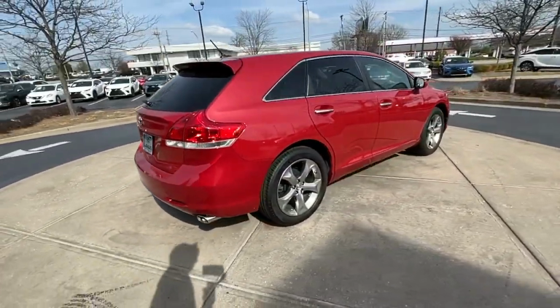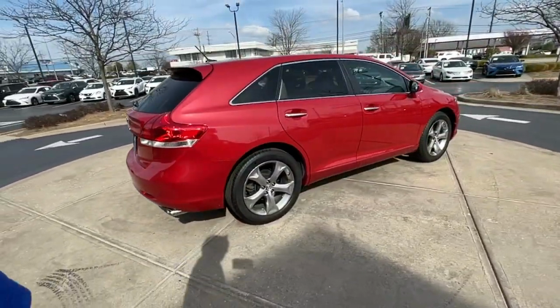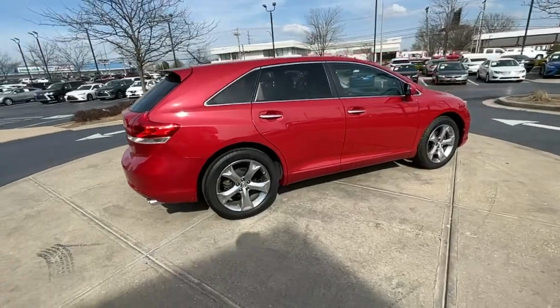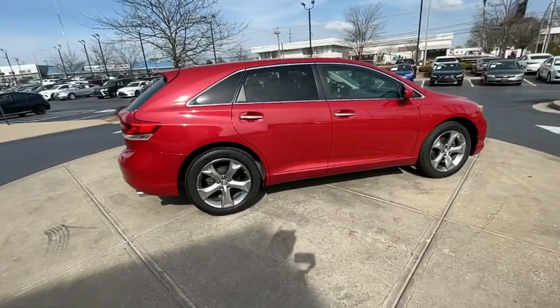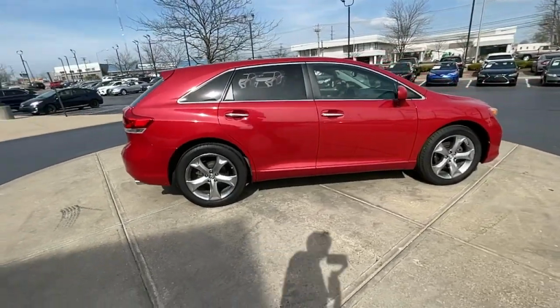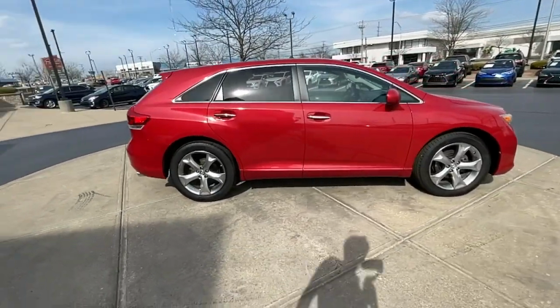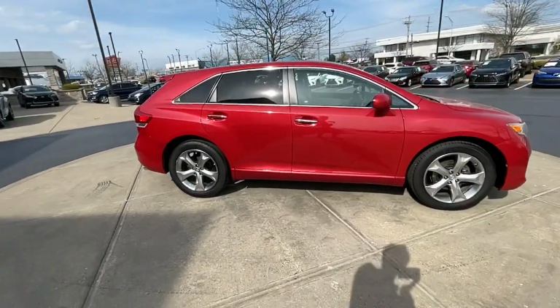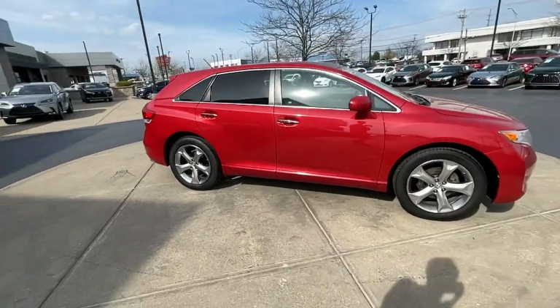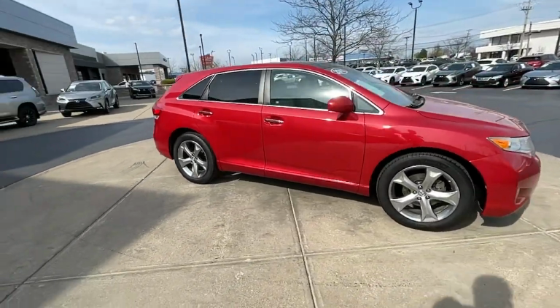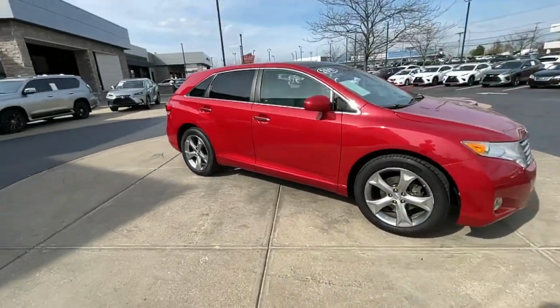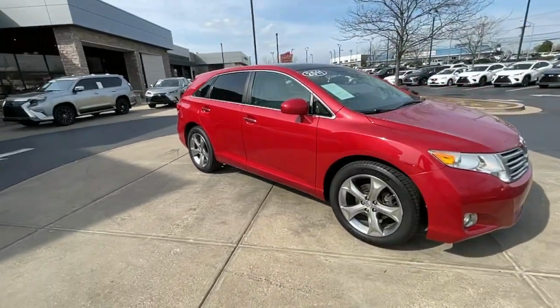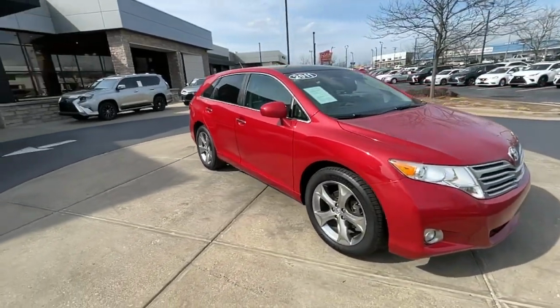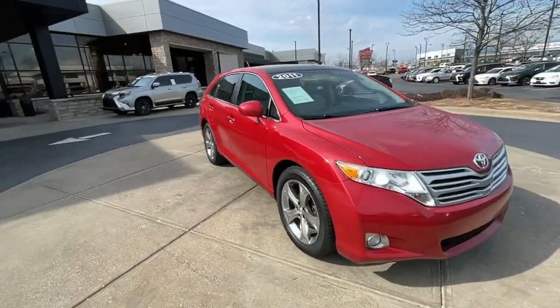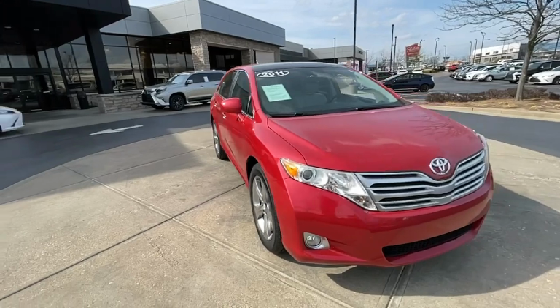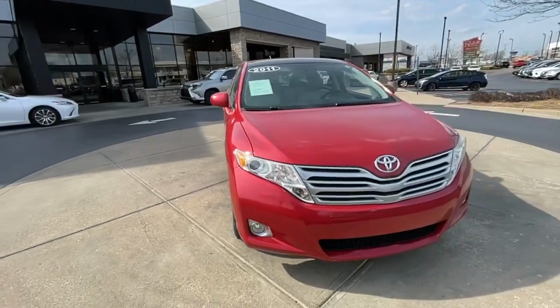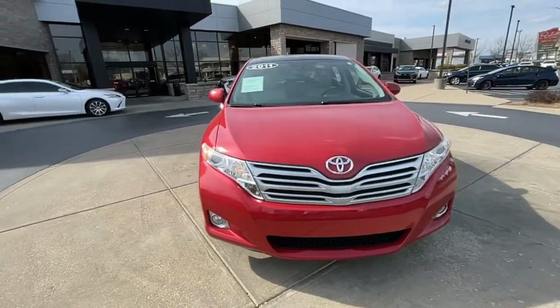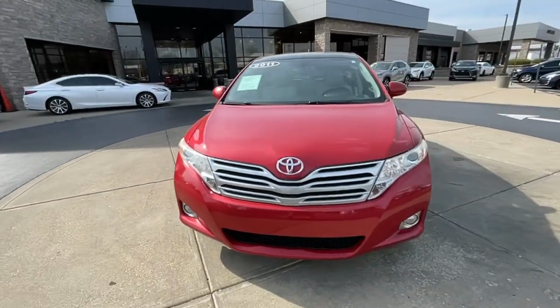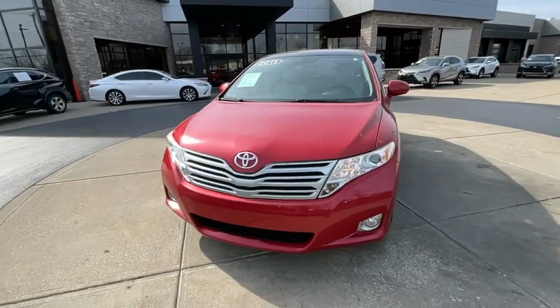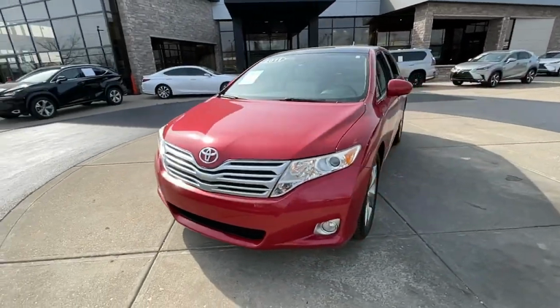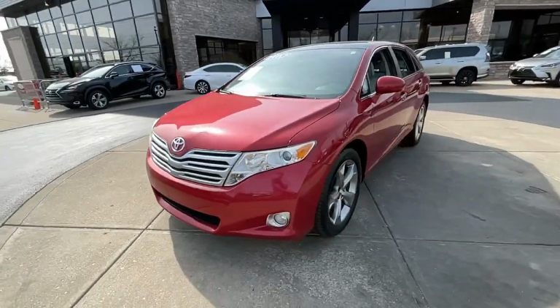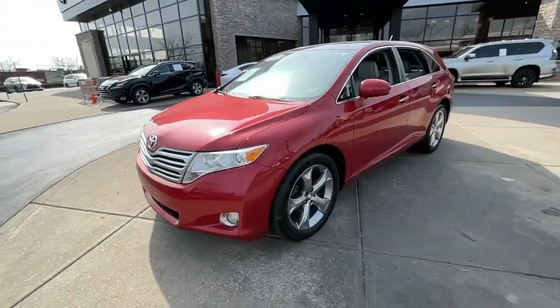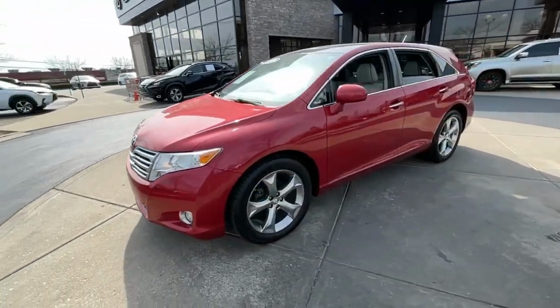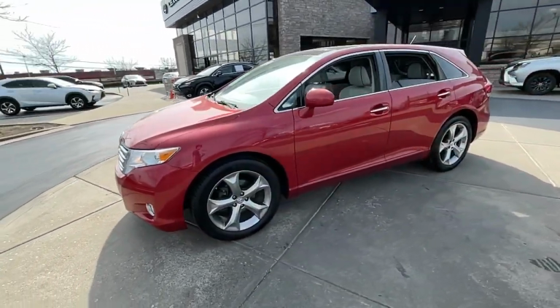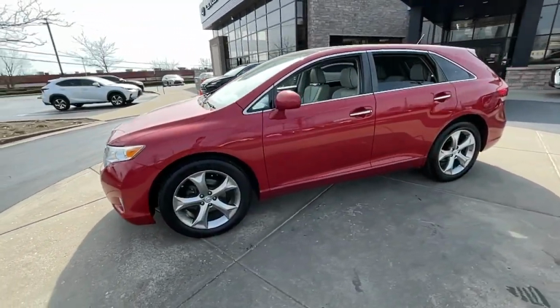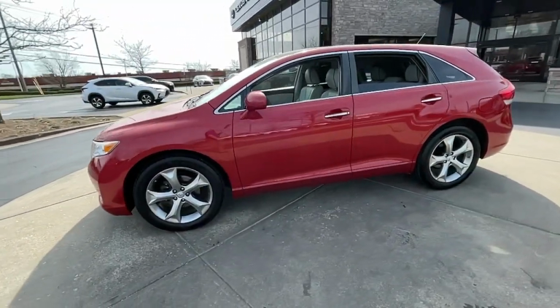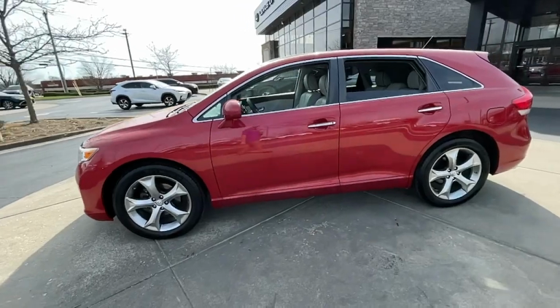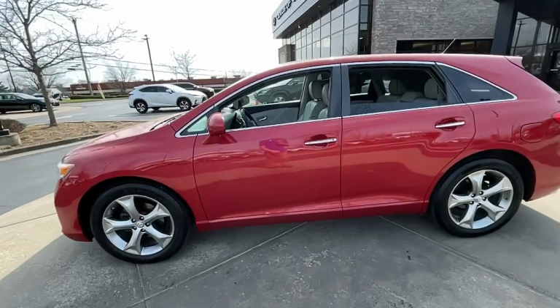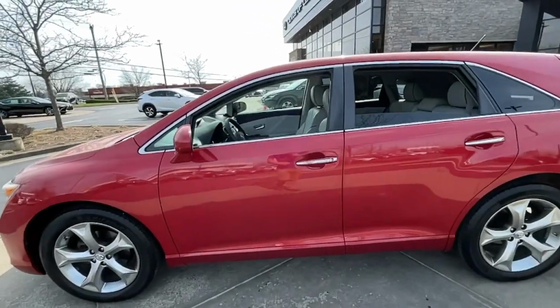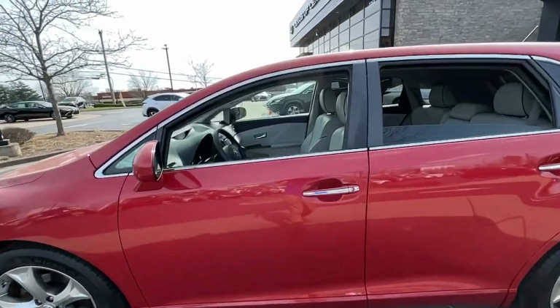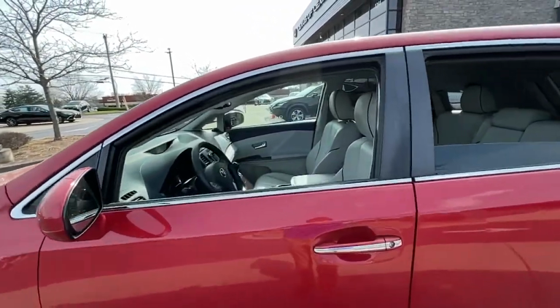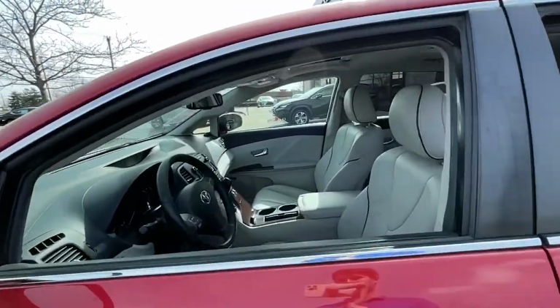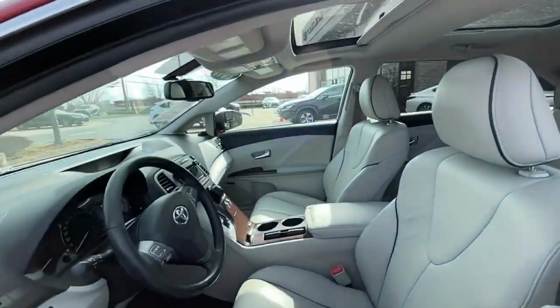This handsome Venza delivers premium quality and passenger-focused comfort. From standard all-wheel drive to a serene cabin, smooth ride, hybrid efficiency, and top safety scores, this midsize SUV elevates every journey.